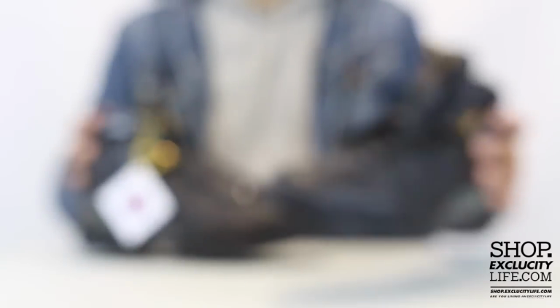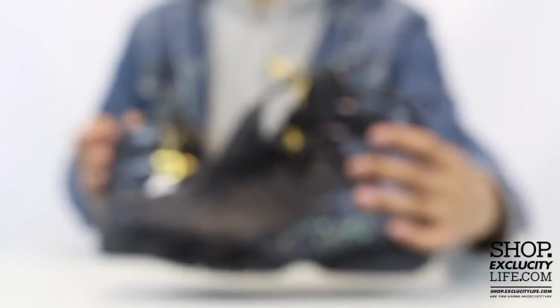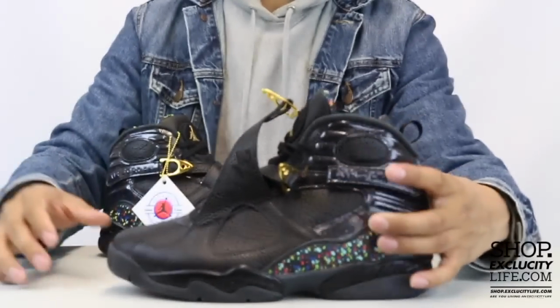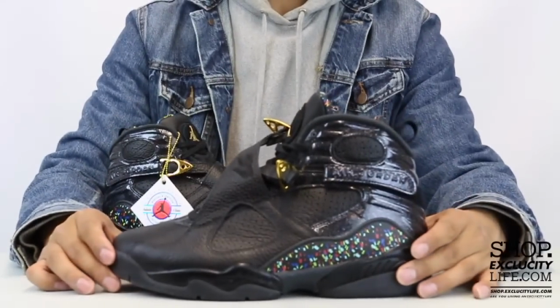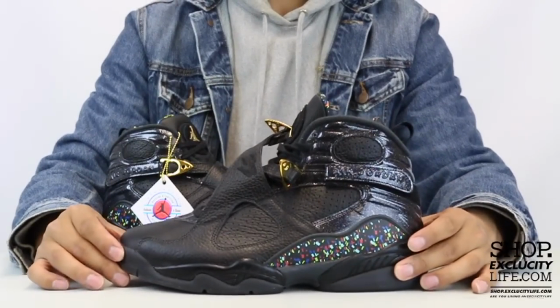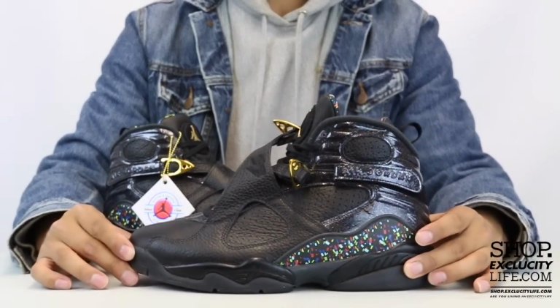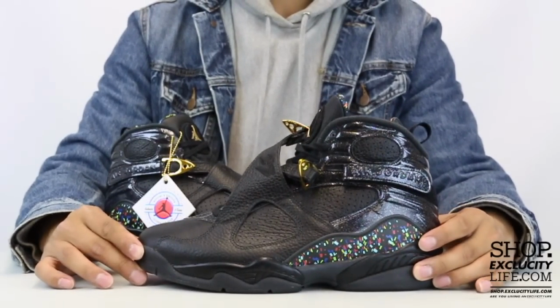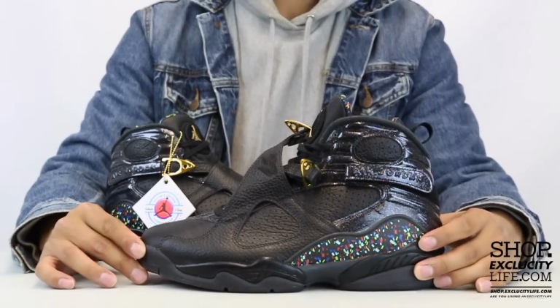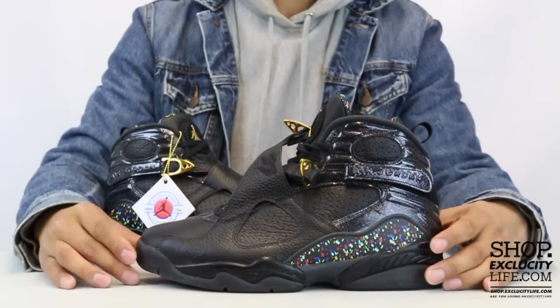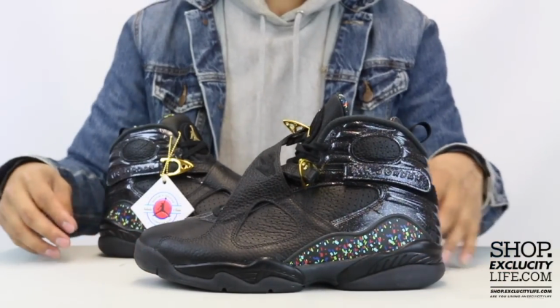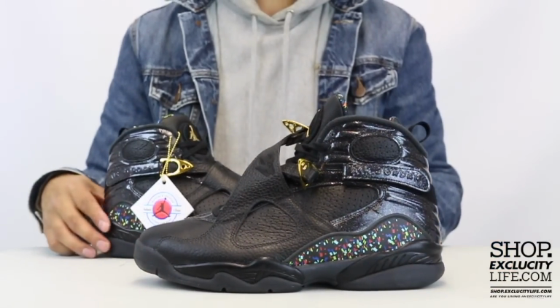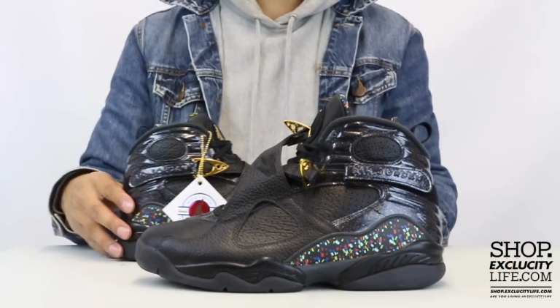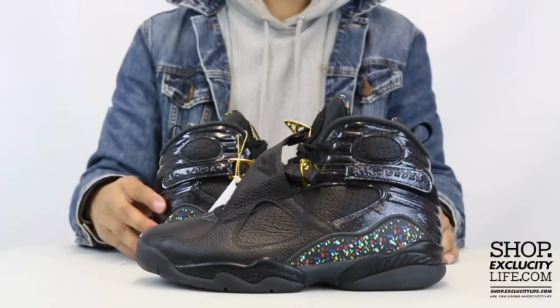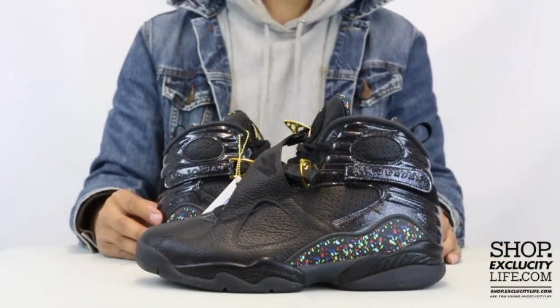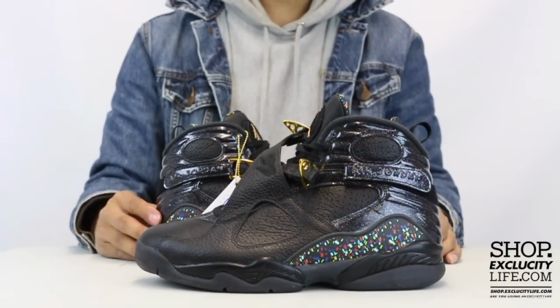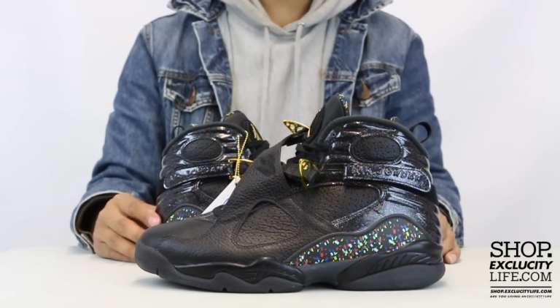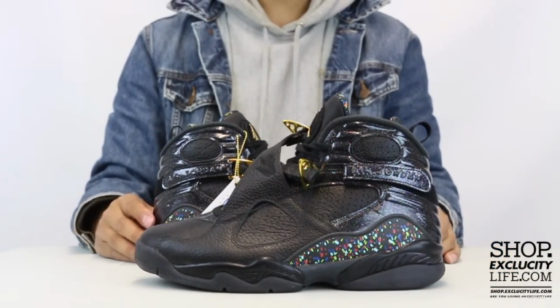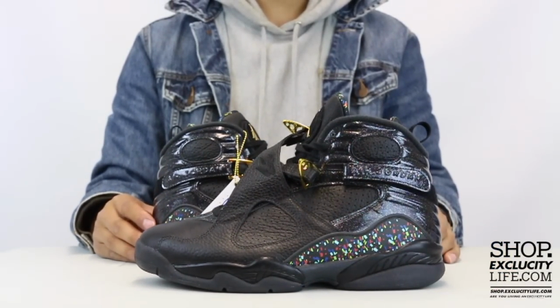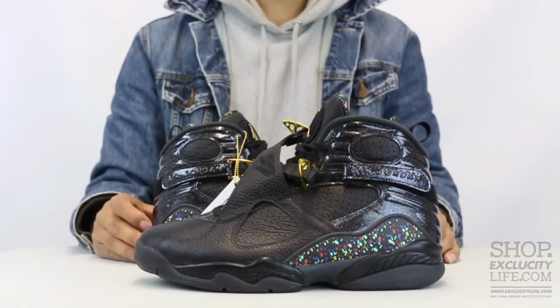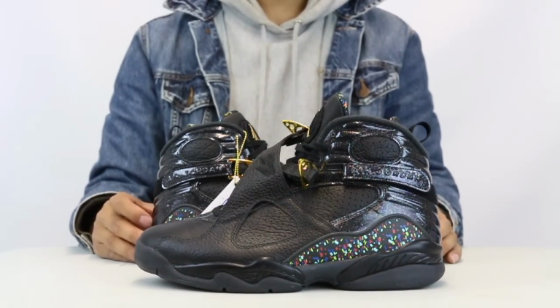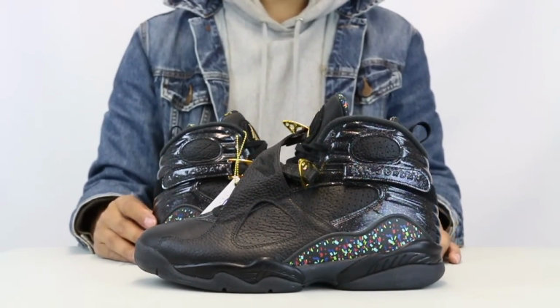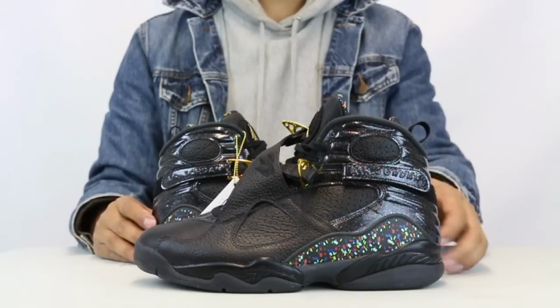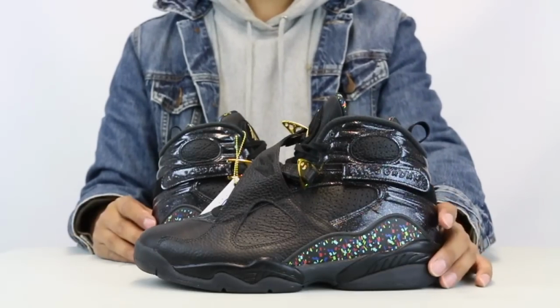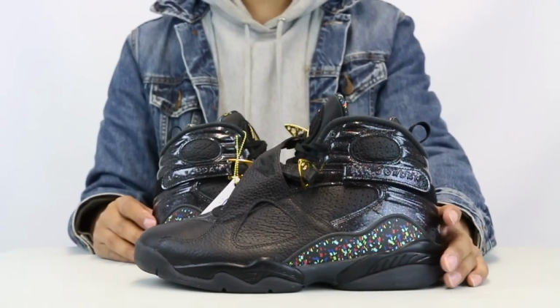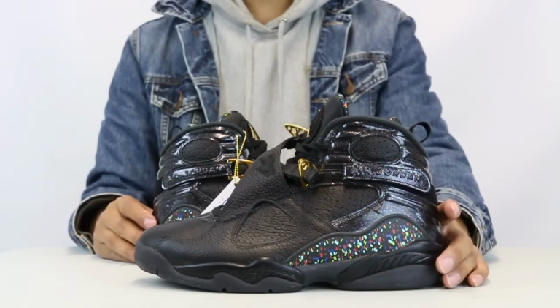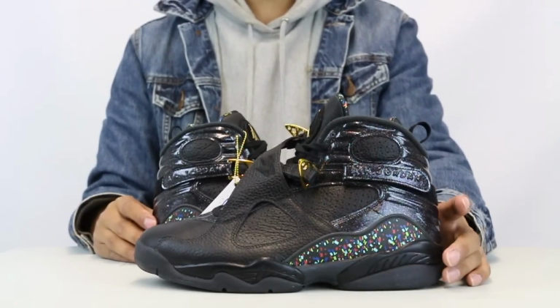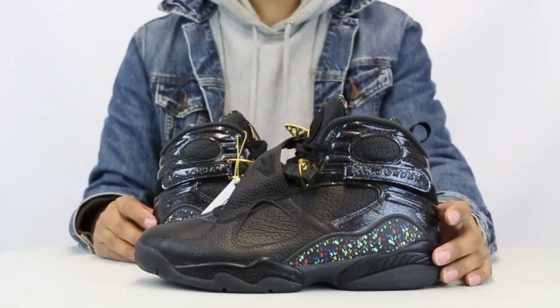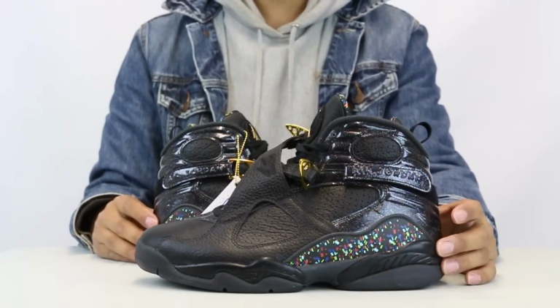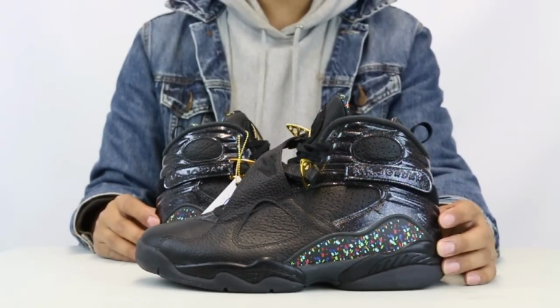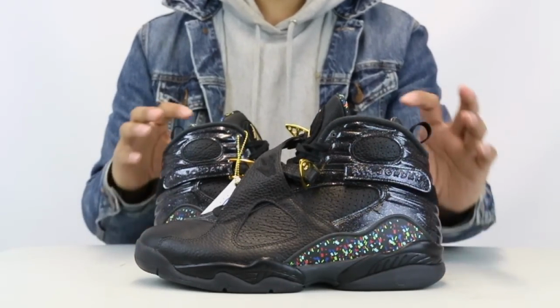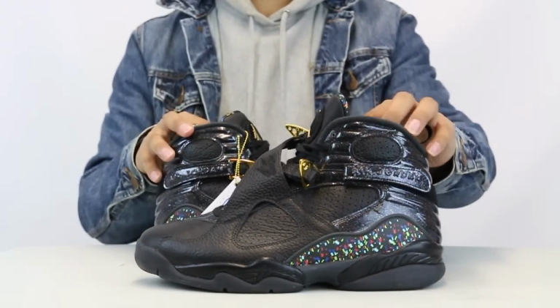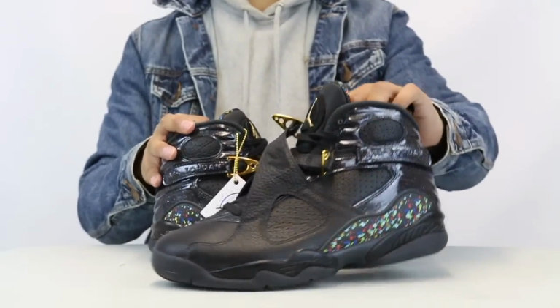For more information on how to purchase these shoes and for information on our locations in the Montreal and Toronto area, you can visit us at shop.exclusivitylife.com.